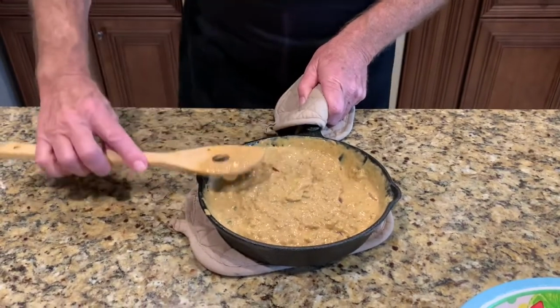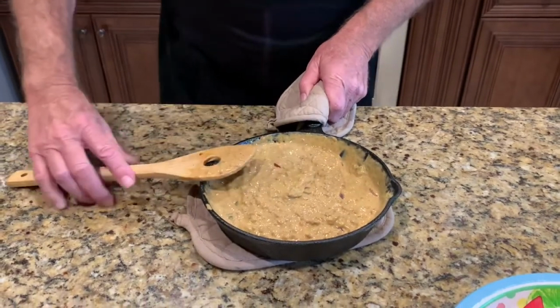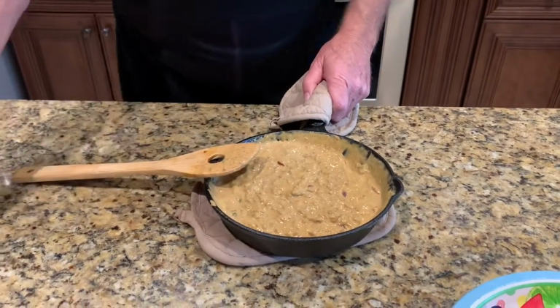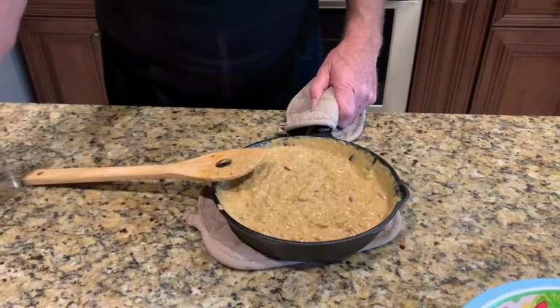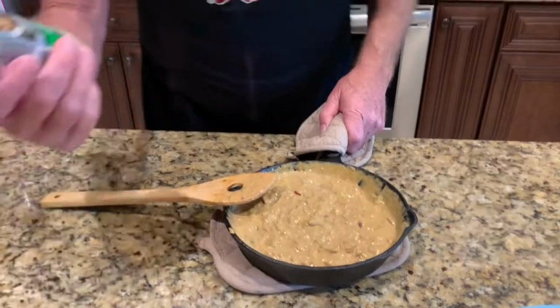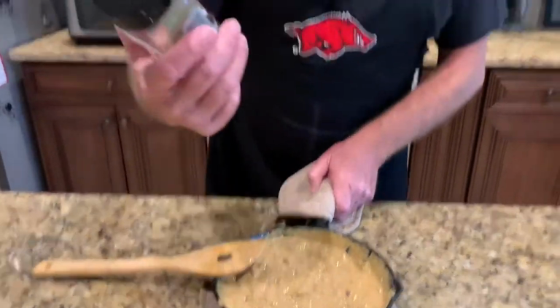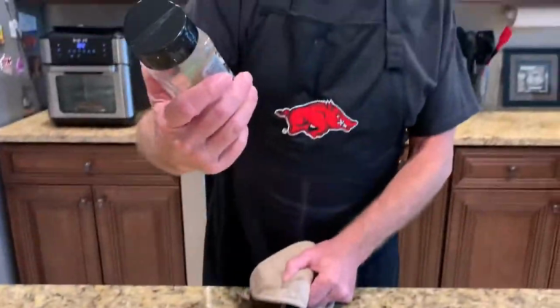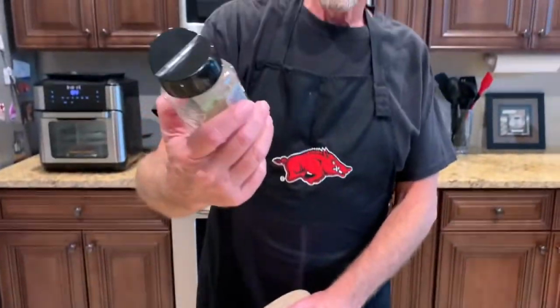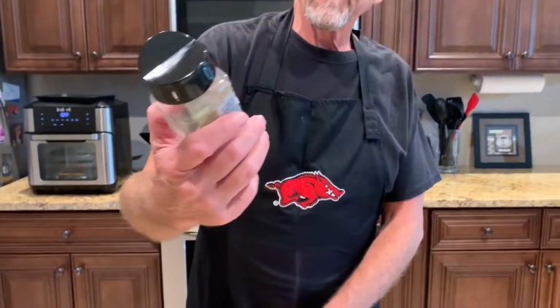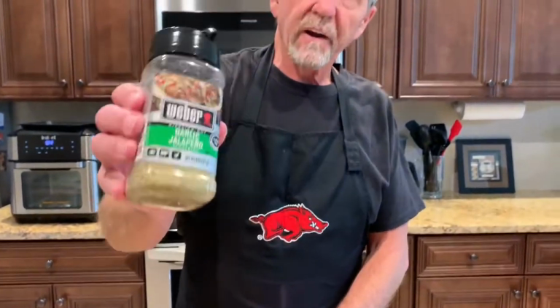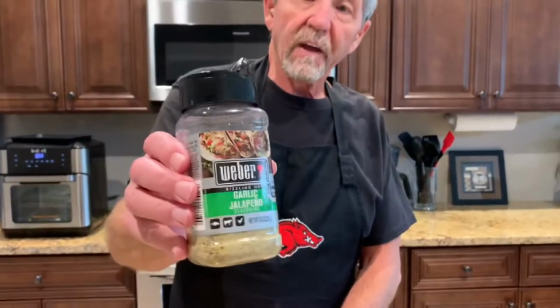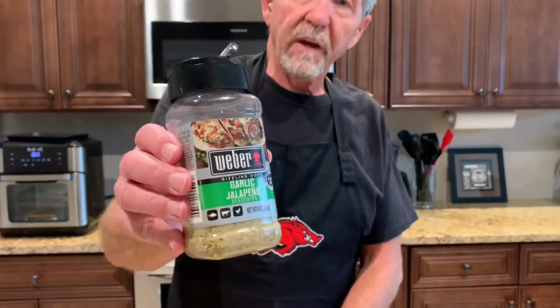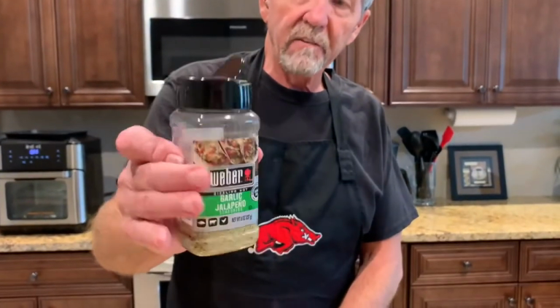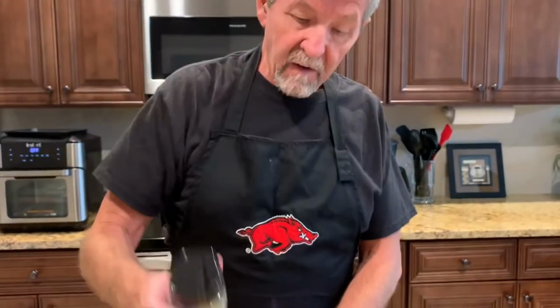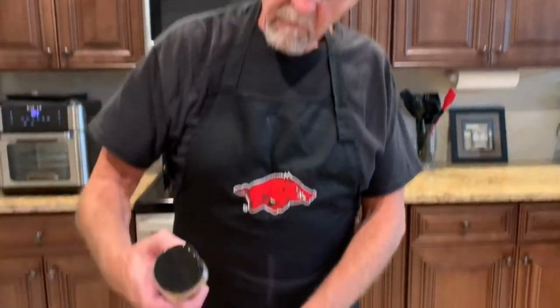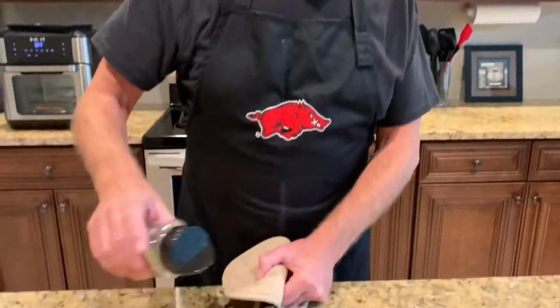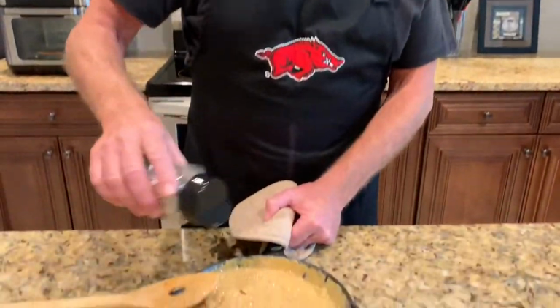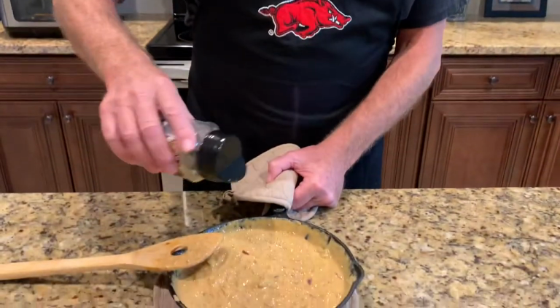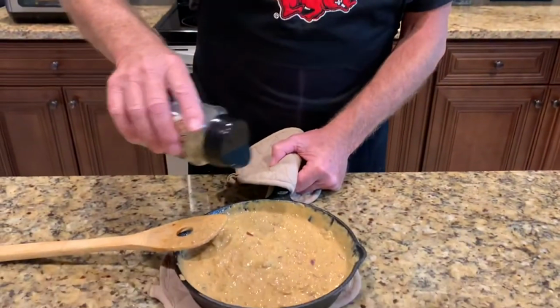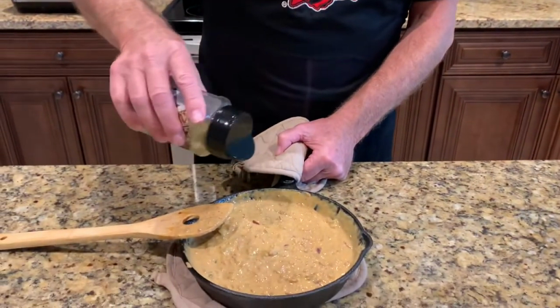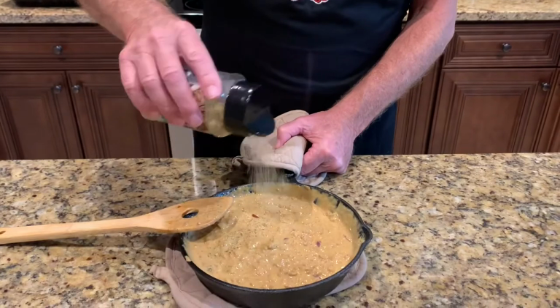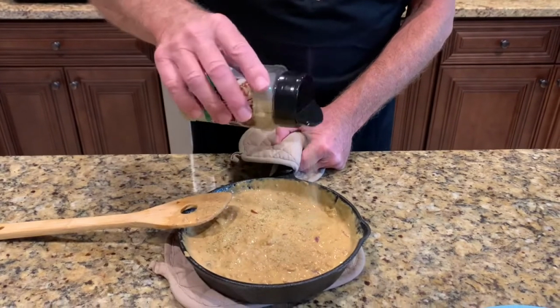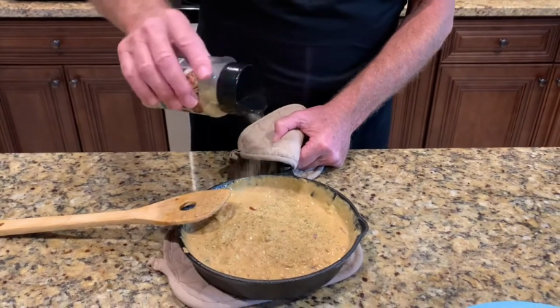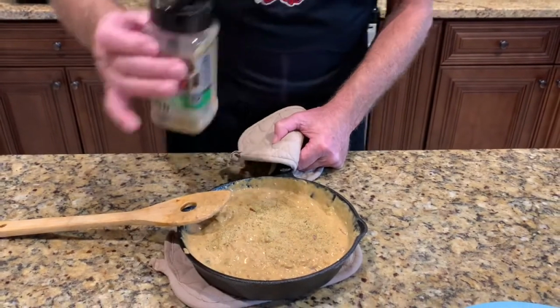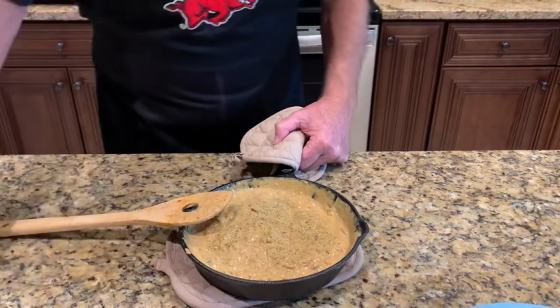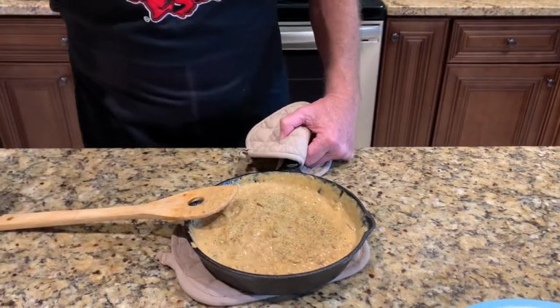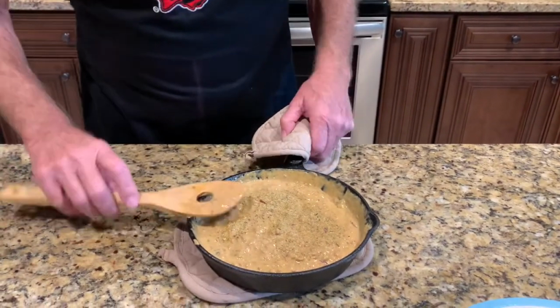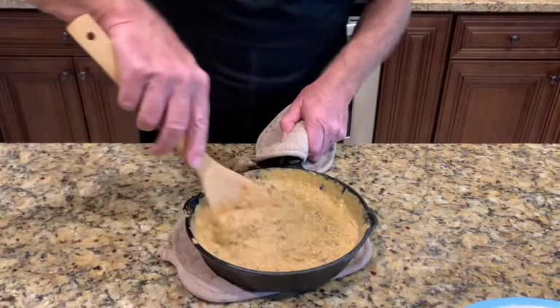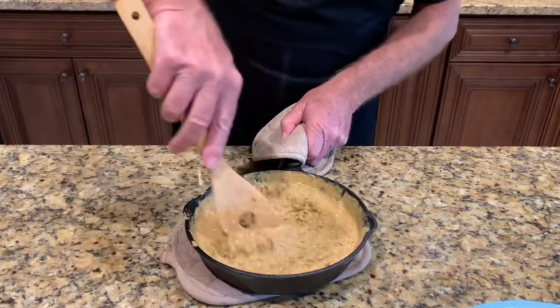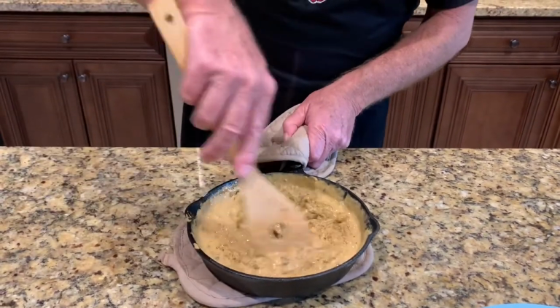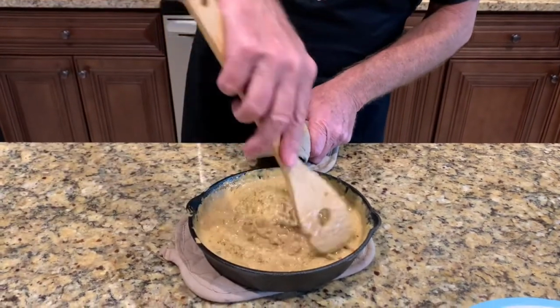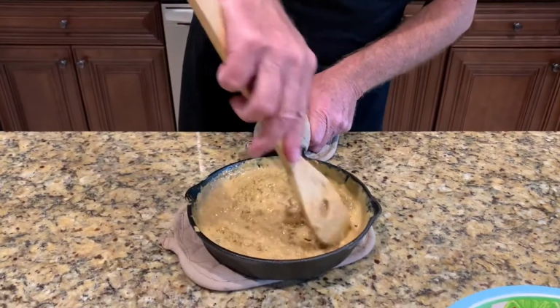That's mixed up pretty good. Now, I fell in love with this right here — garlic jalapeño seasoning. Oh, that's my go-to seasoning for about everything. So I'll put some of that in there and just stir it around a little bit.